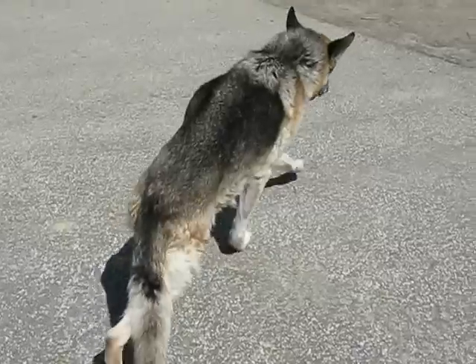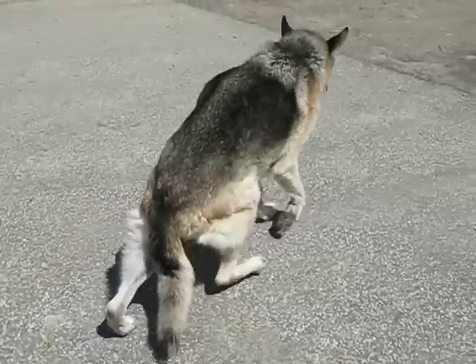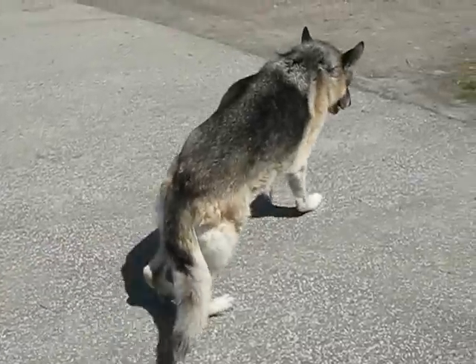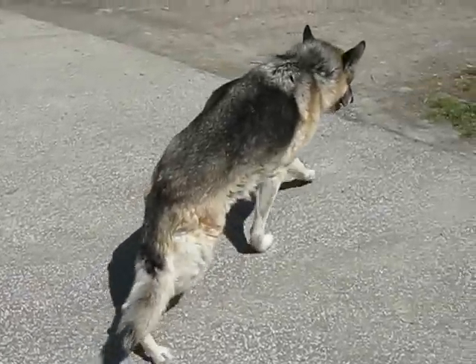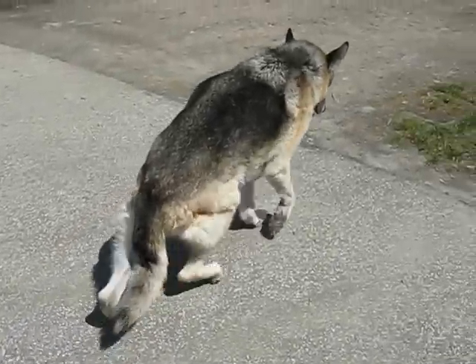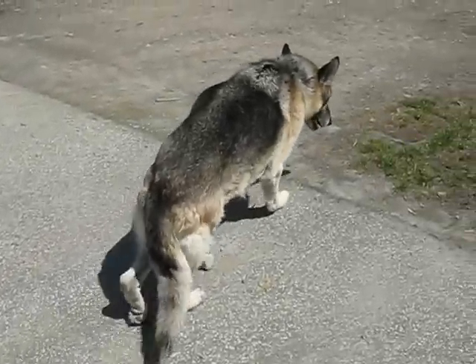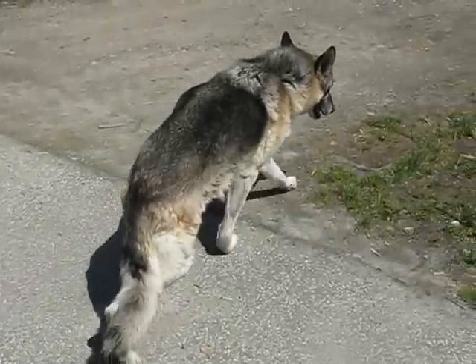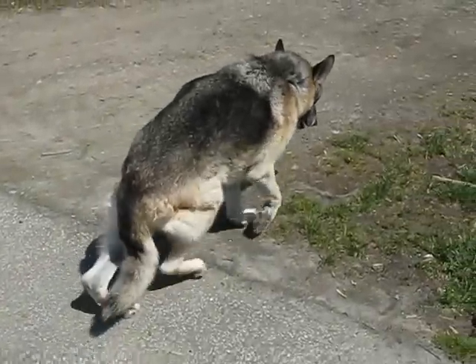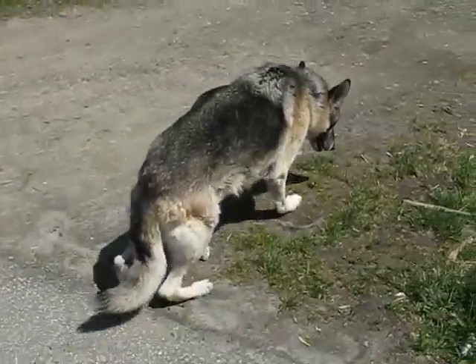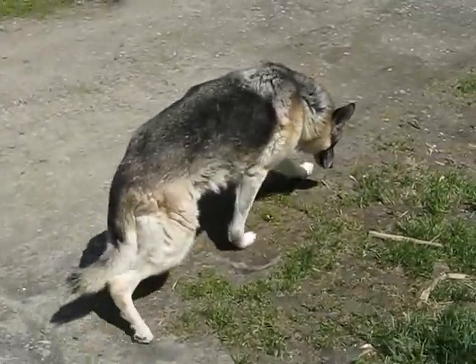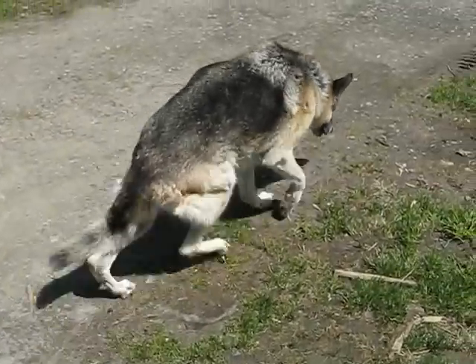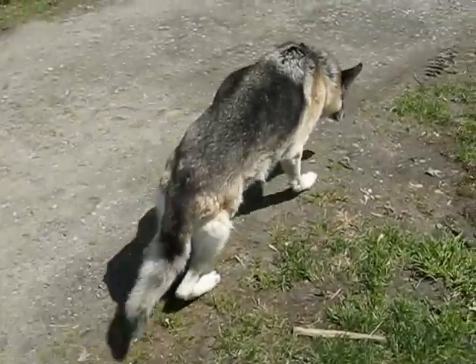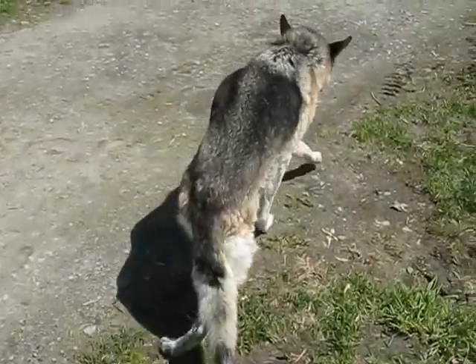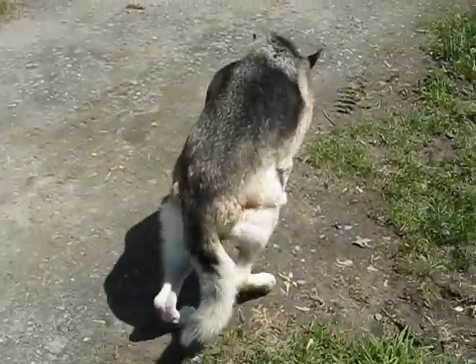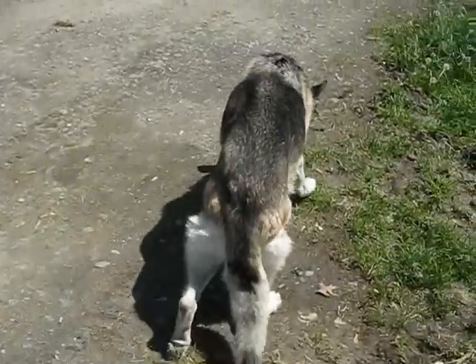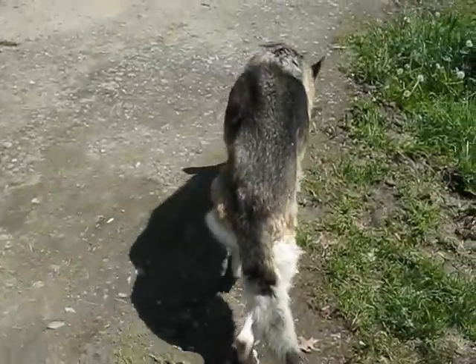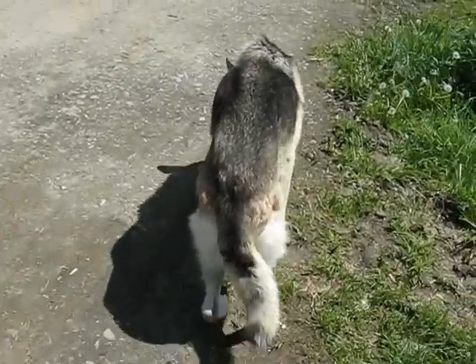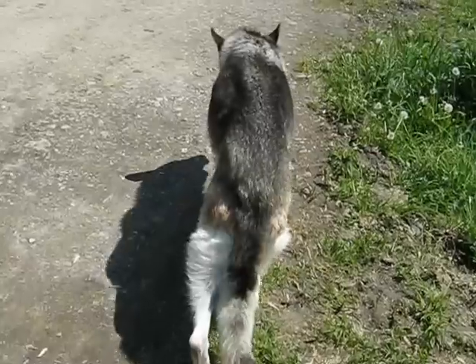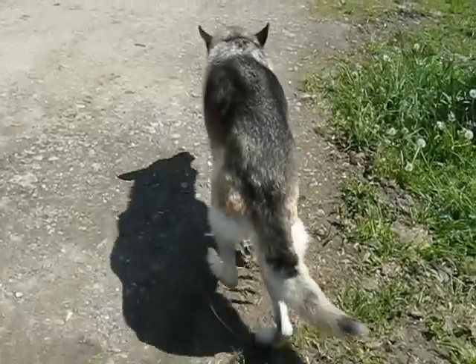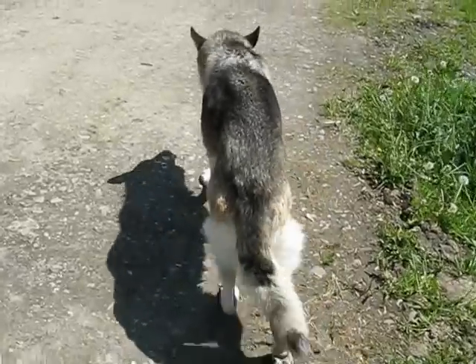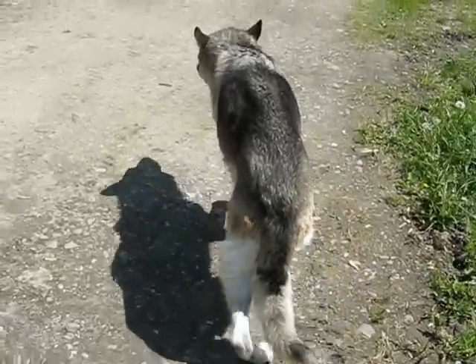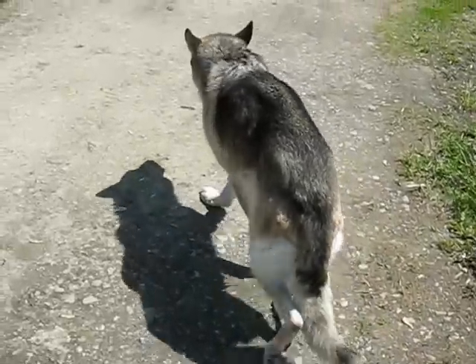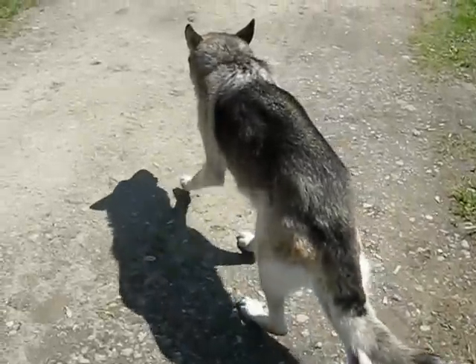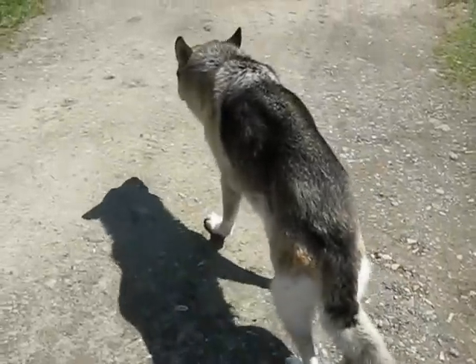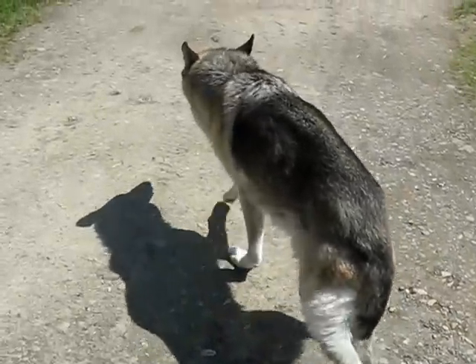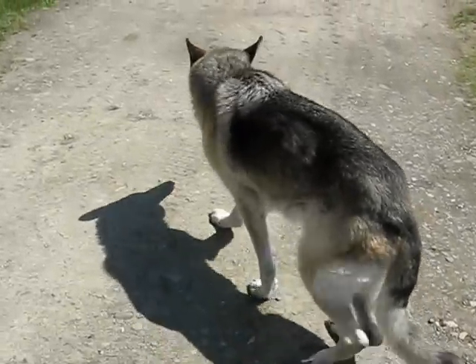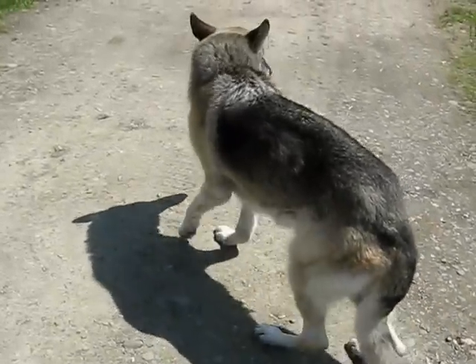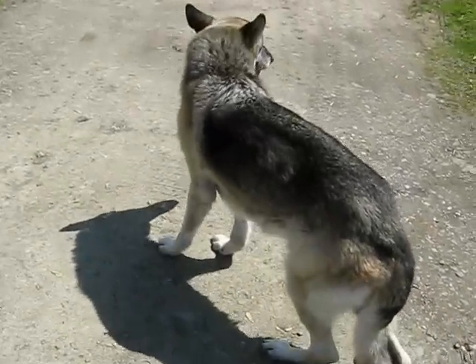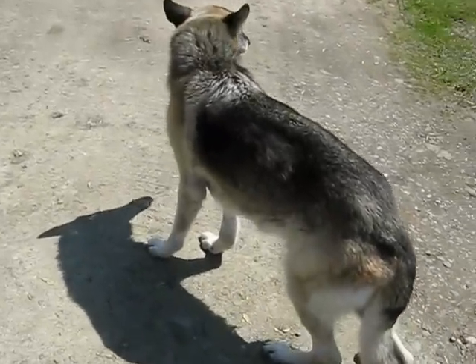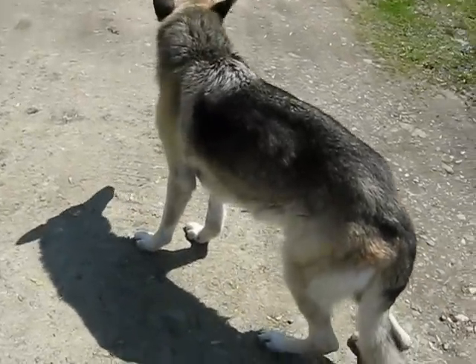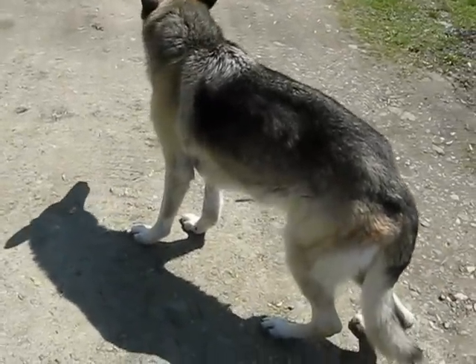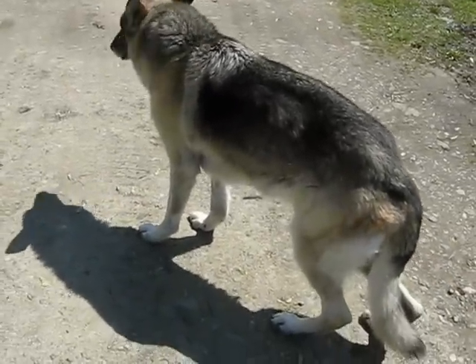This is Flash. He's a 12-year-old German Shepherd with no prior history of any GI problems, other than the typical GI sensitivity that shepherds often demonstrate.